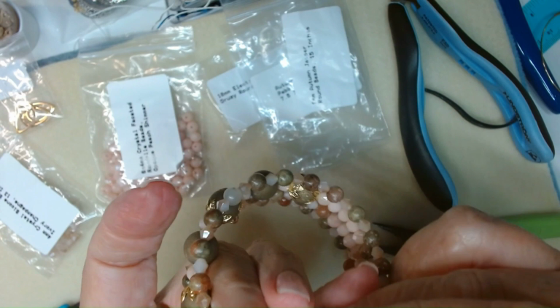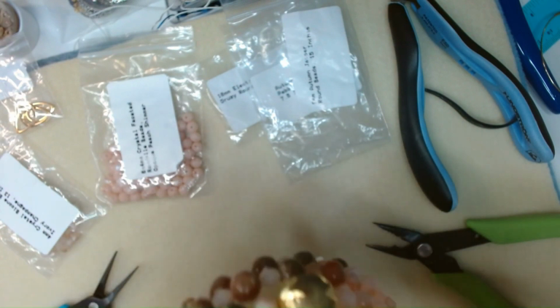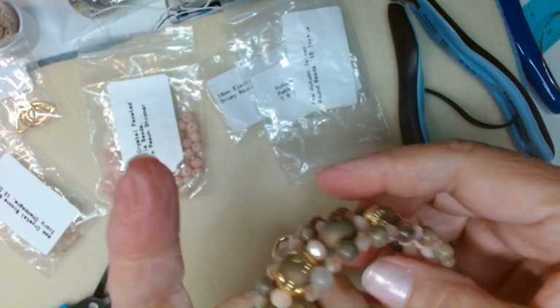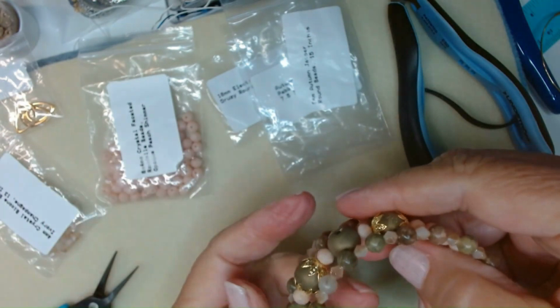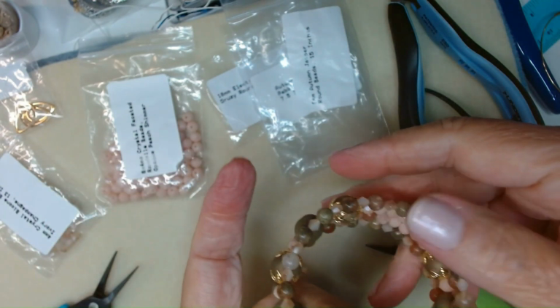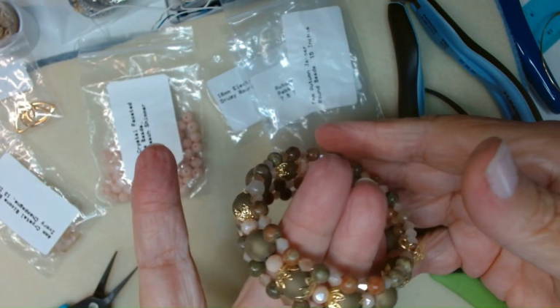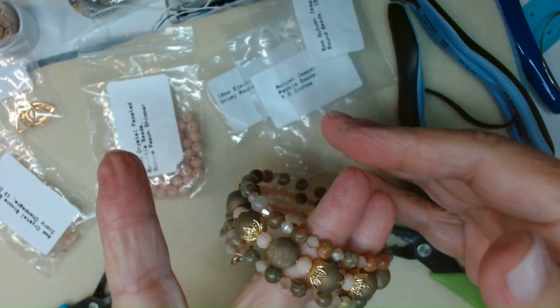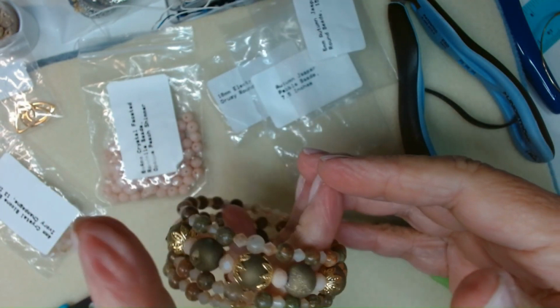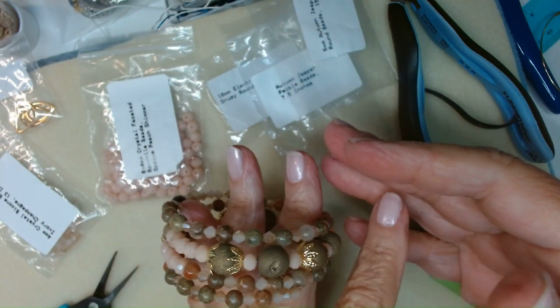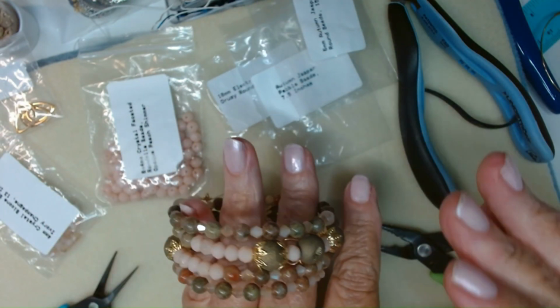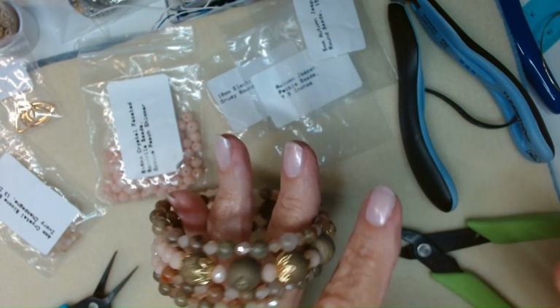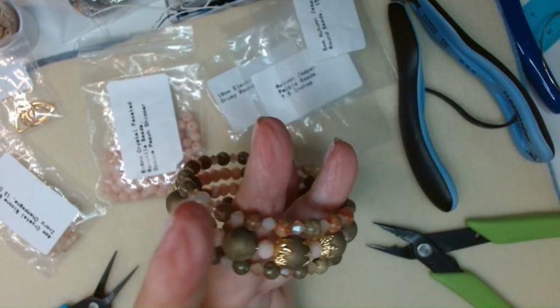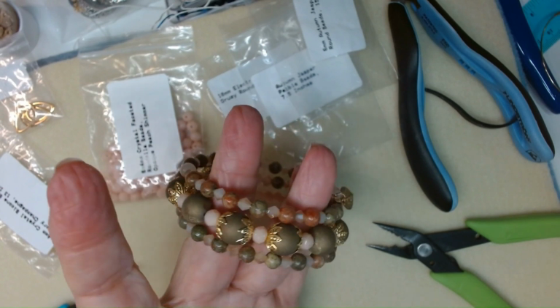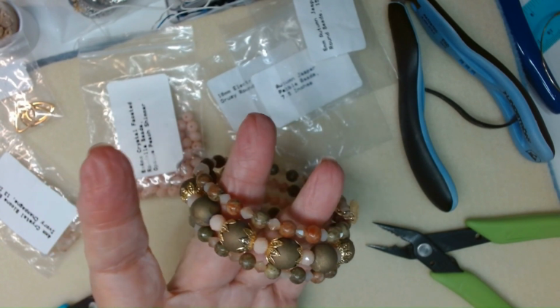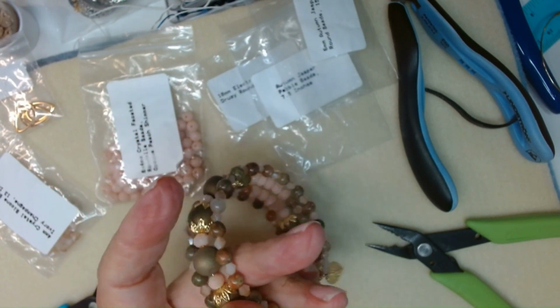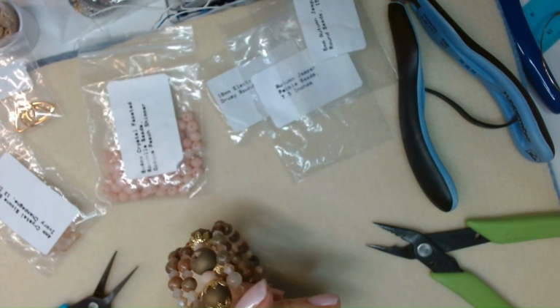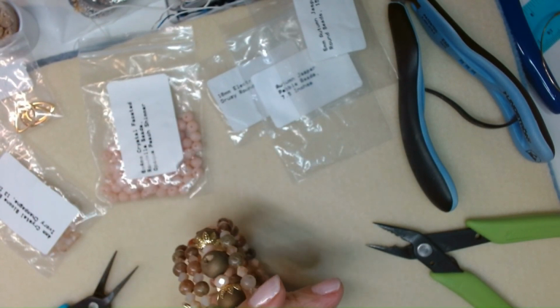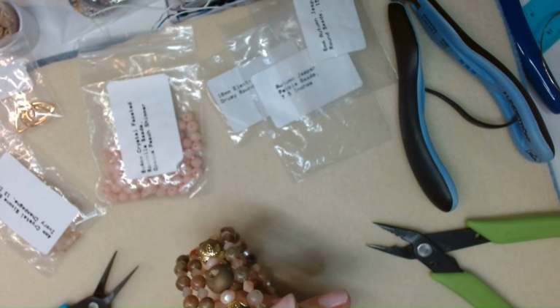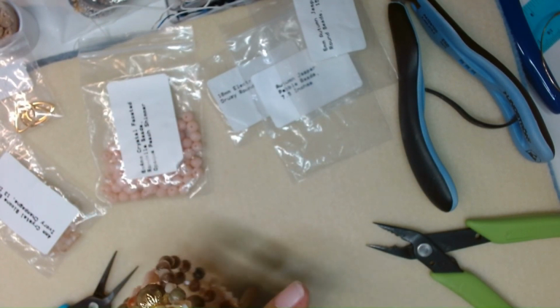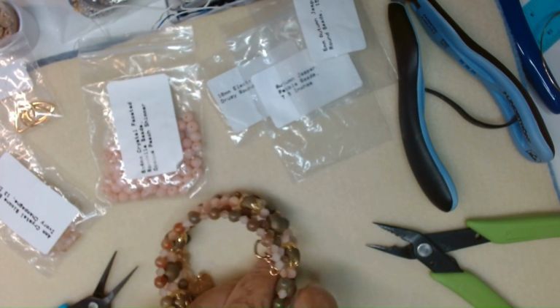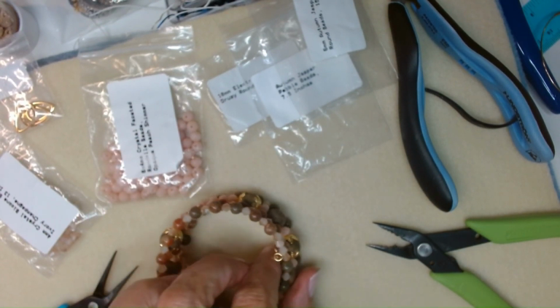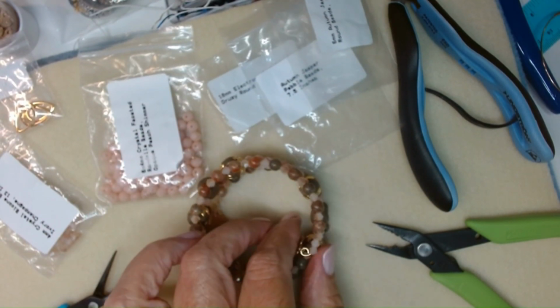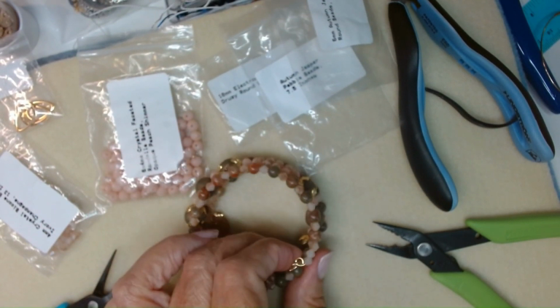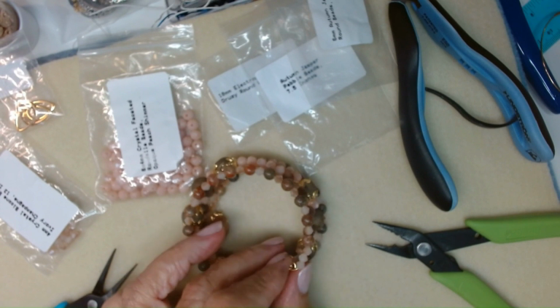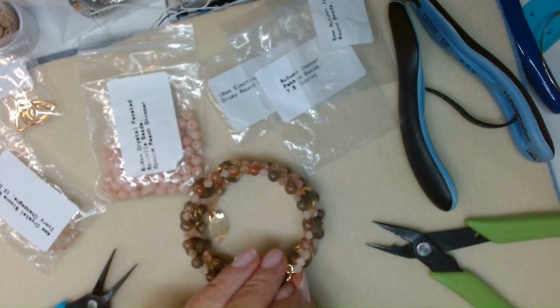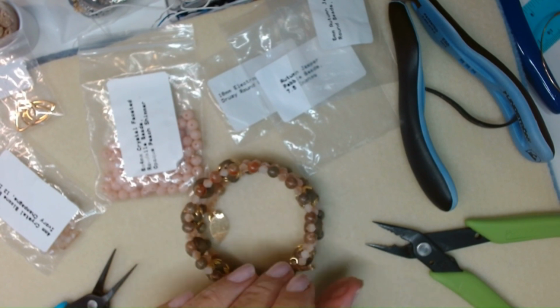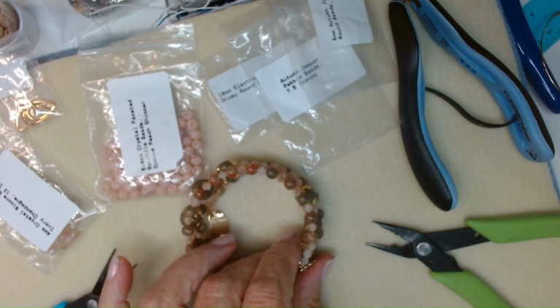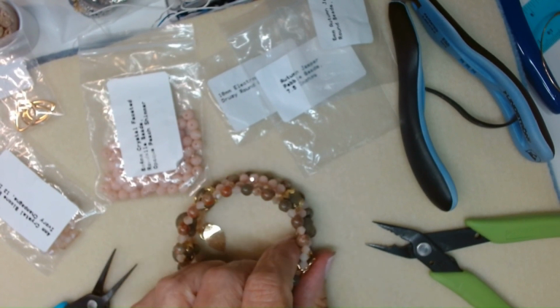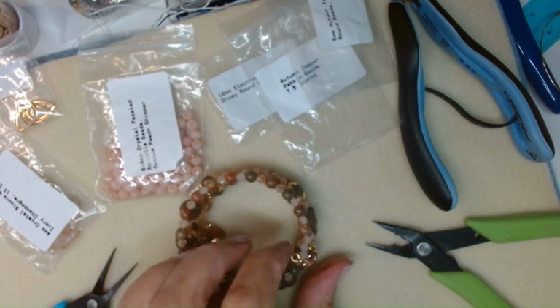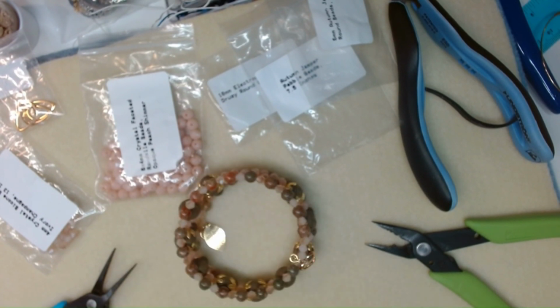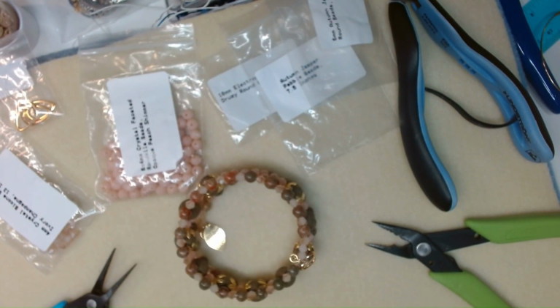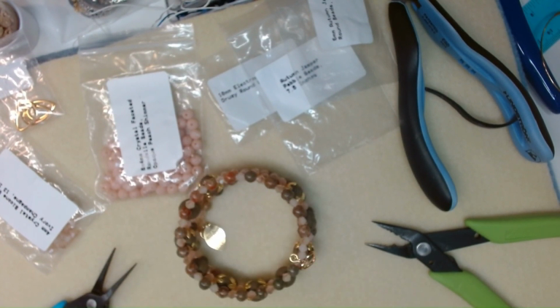The charms are optional — it depends on what you want to do. But here's what it looks like. I hope you guys have a beautiful day. Remember to take good care of yourselves. I'll see you on the next video. Bye-bye.